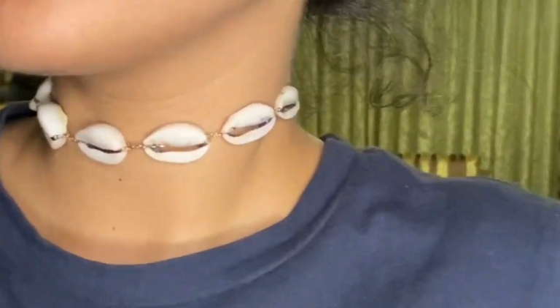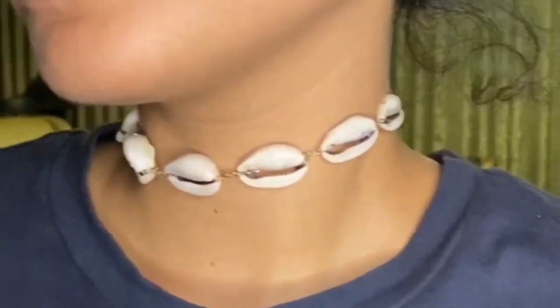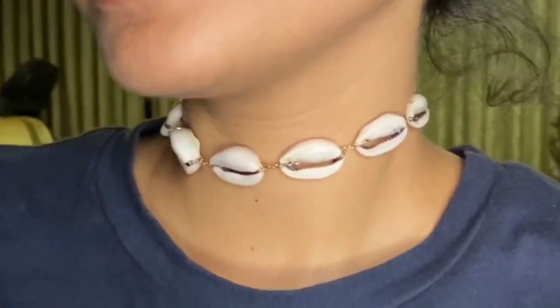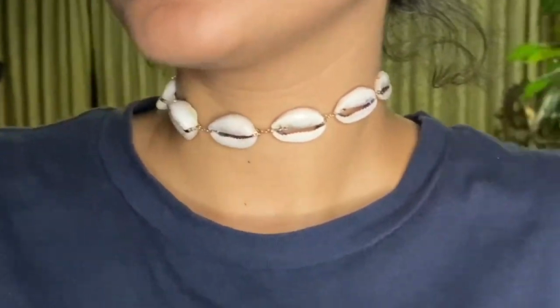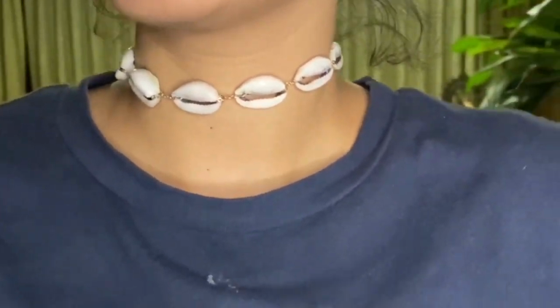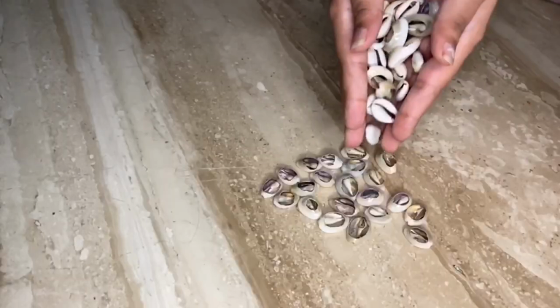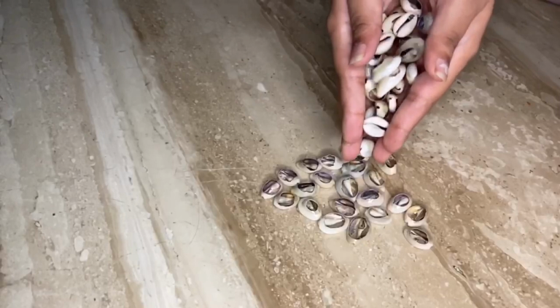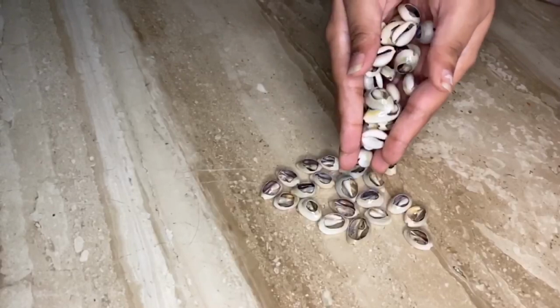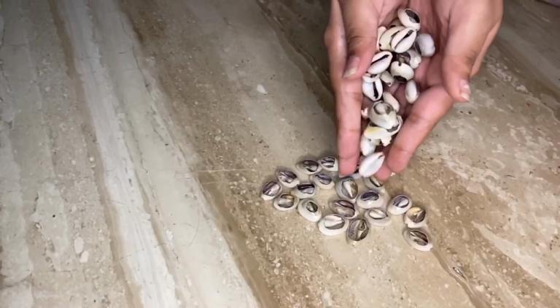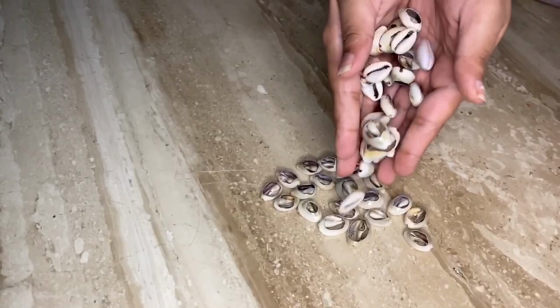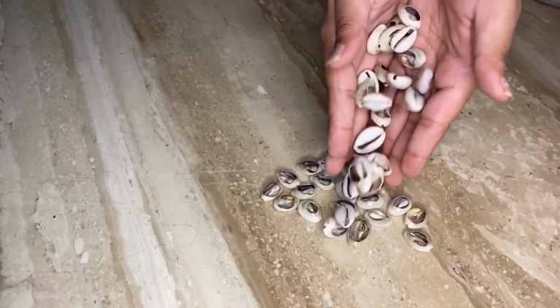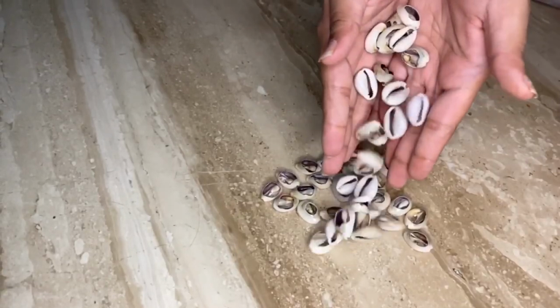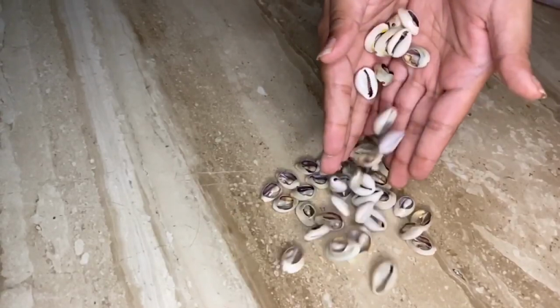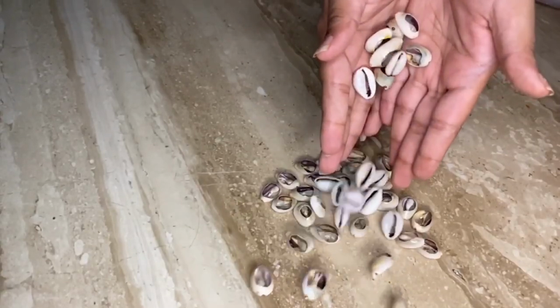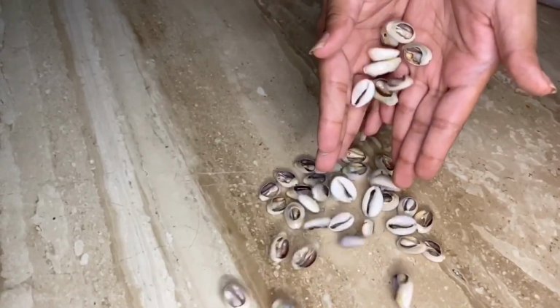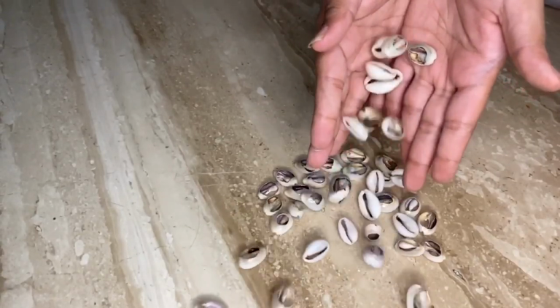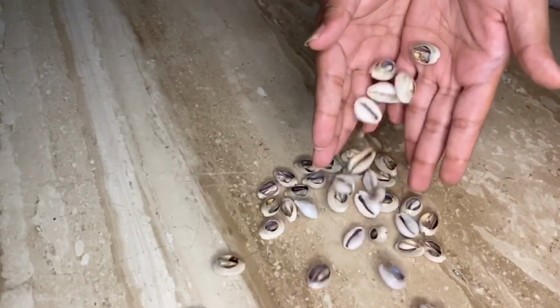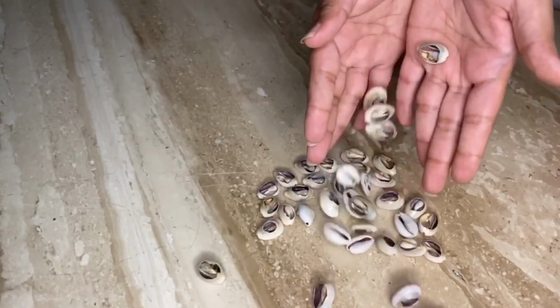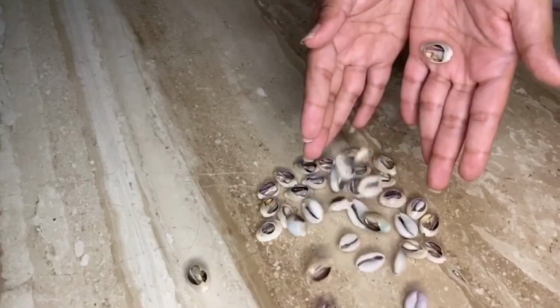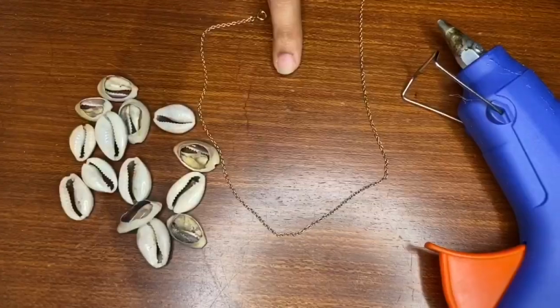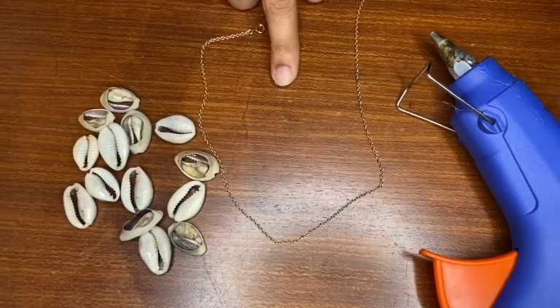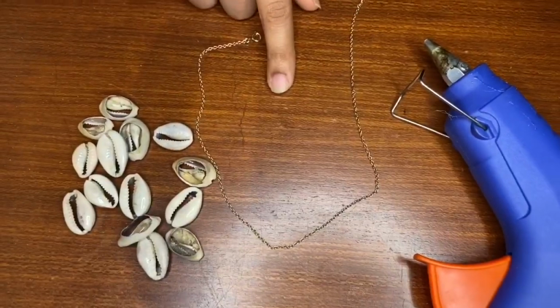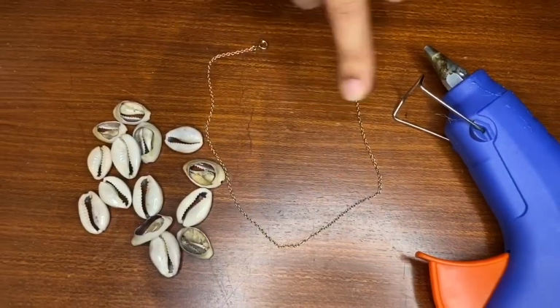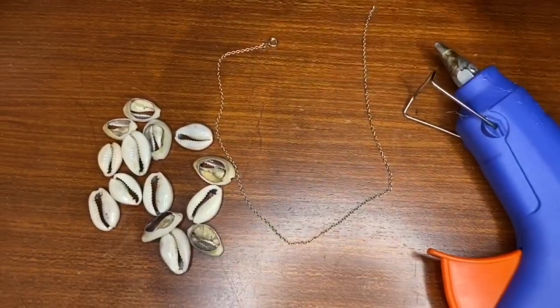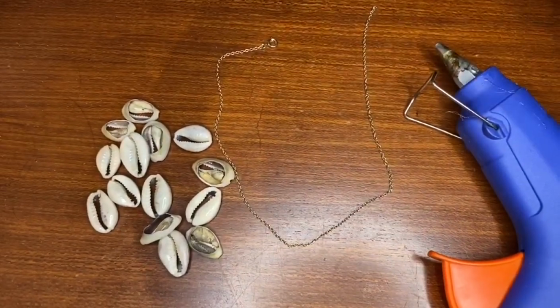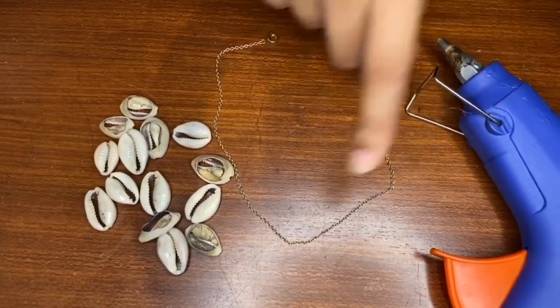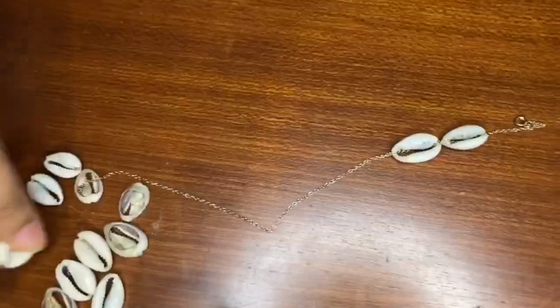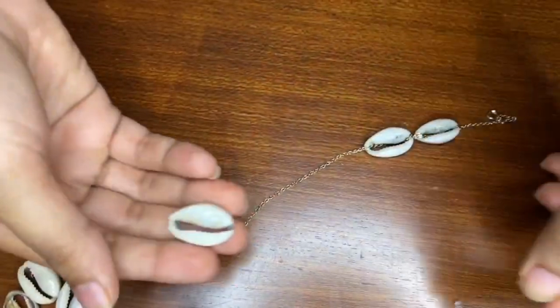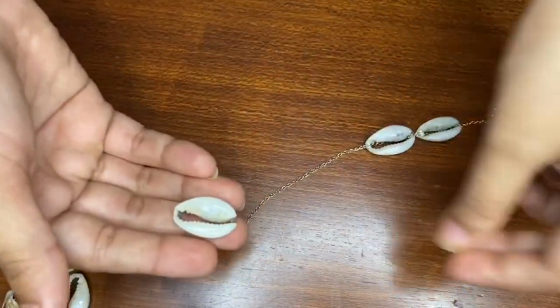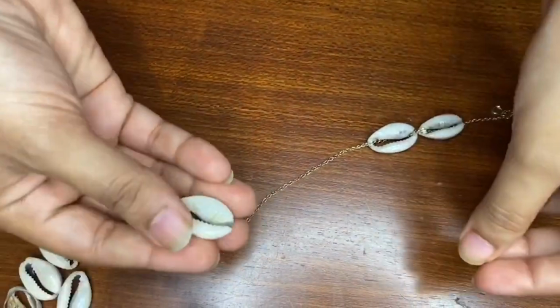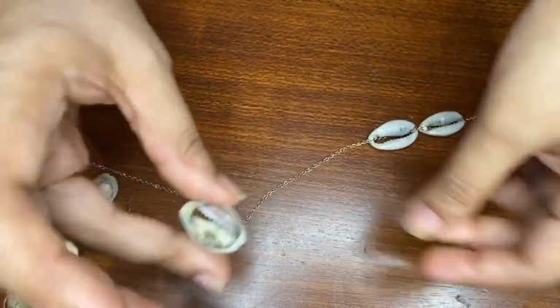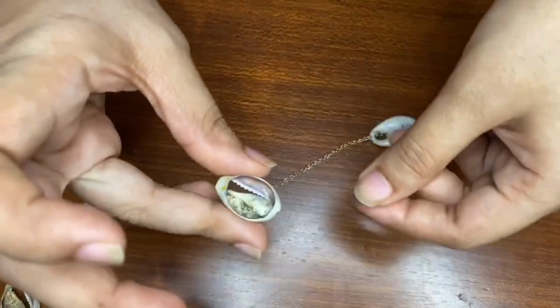So we thought of DIYing it, so without any further ado let's get started. Obviously you will need a lot of seashells in this DIY, an old chain, and a hot glue gun.